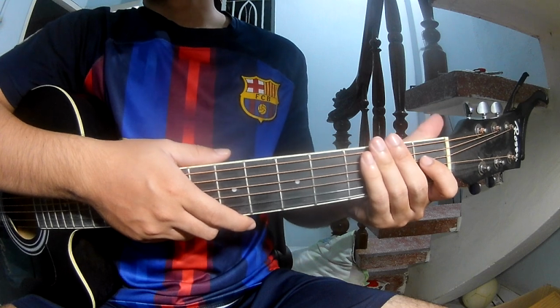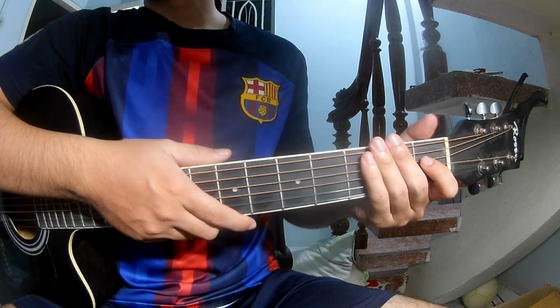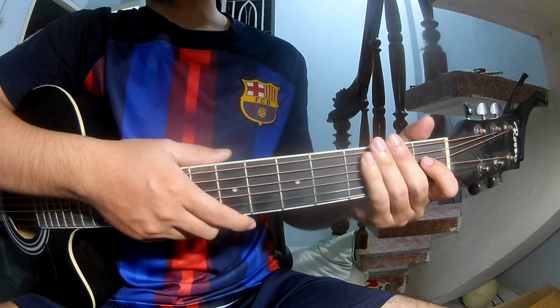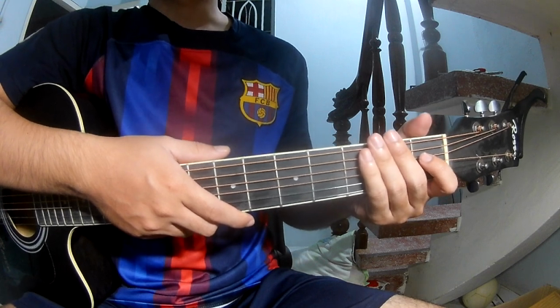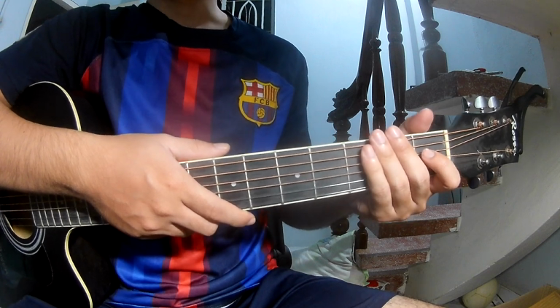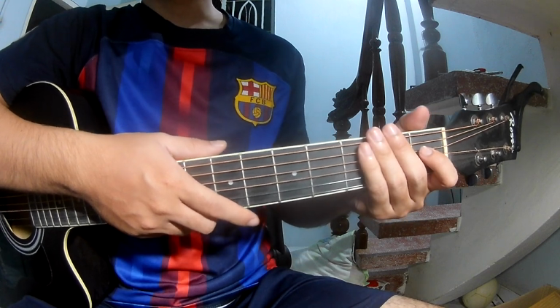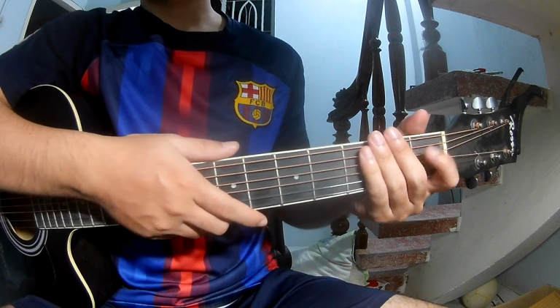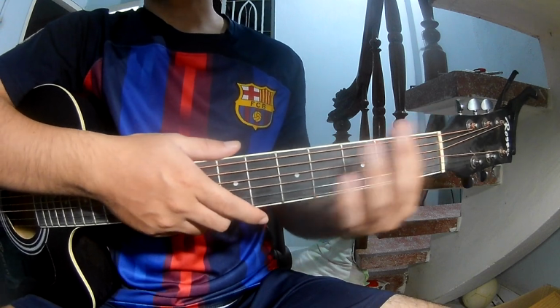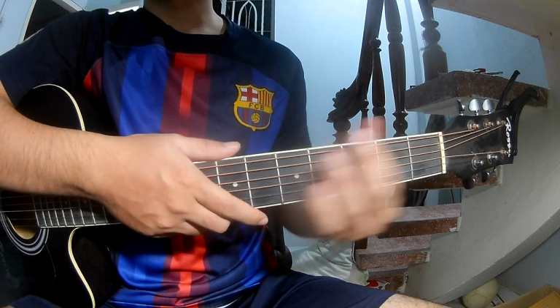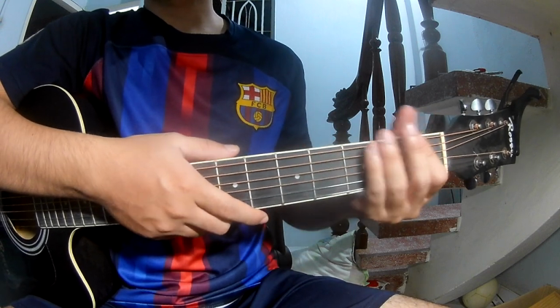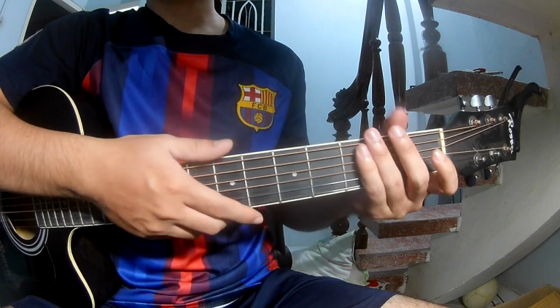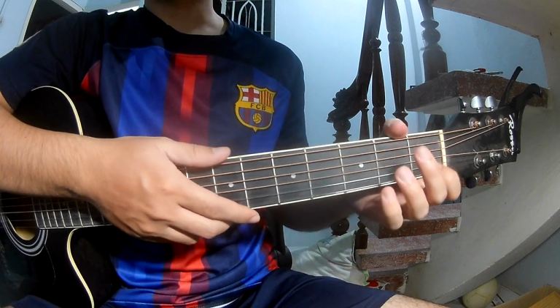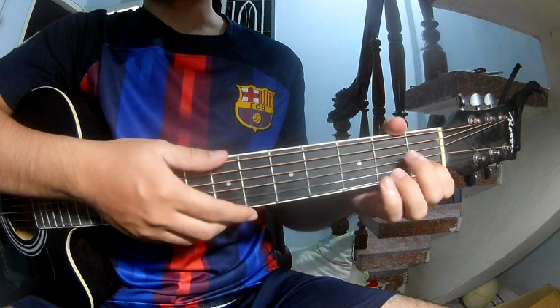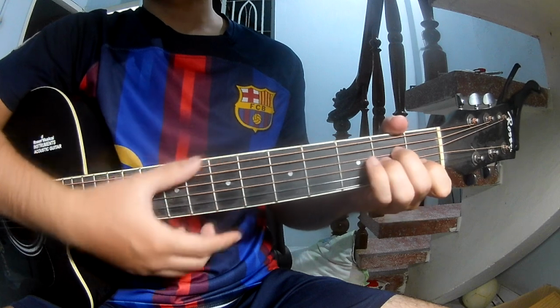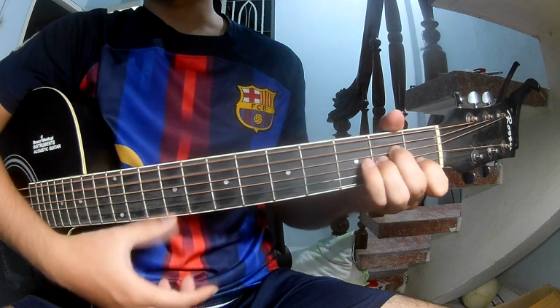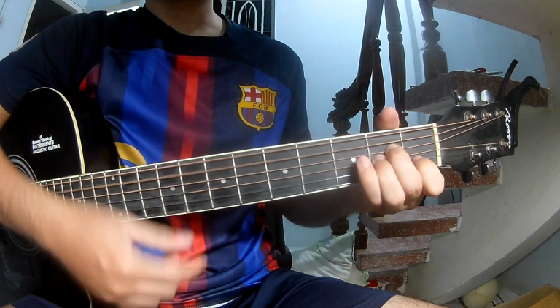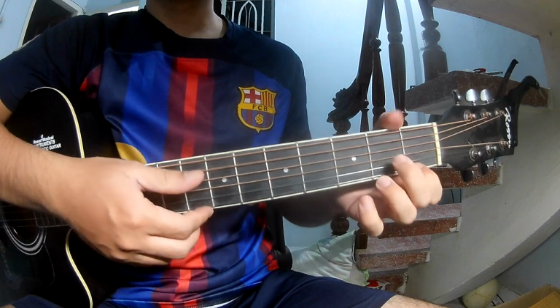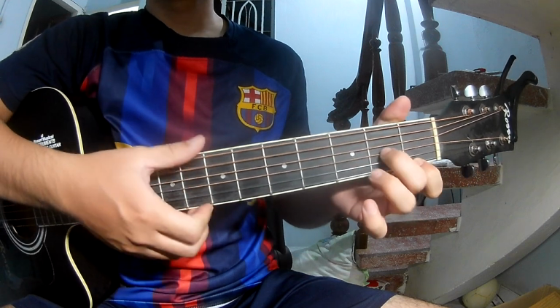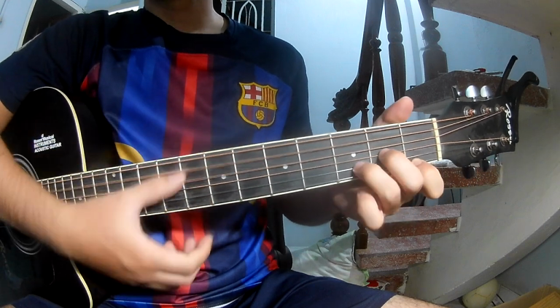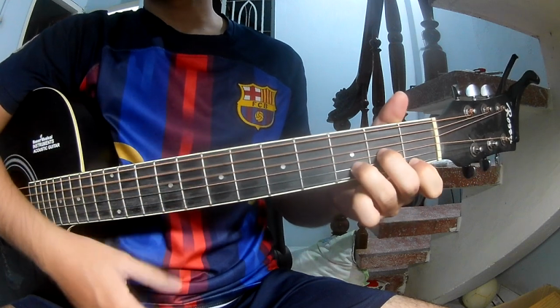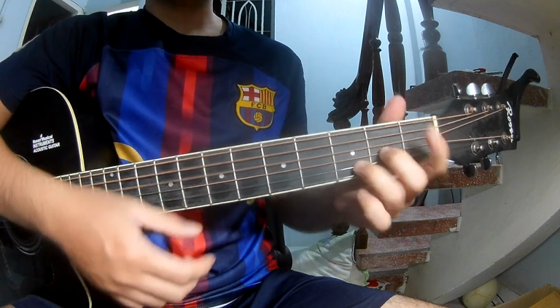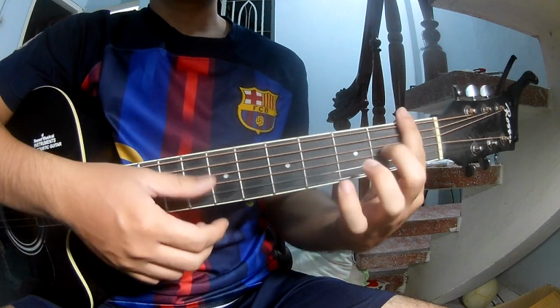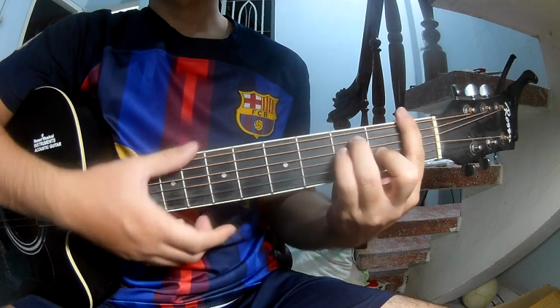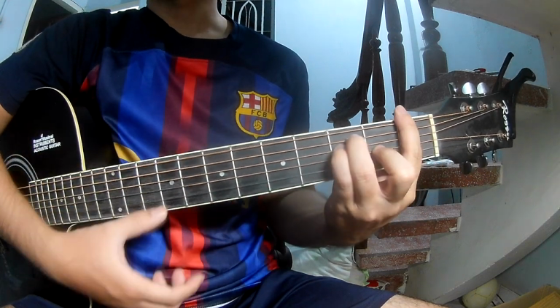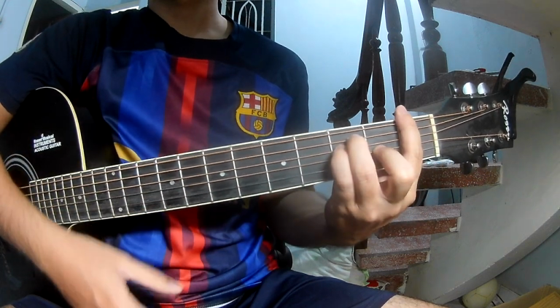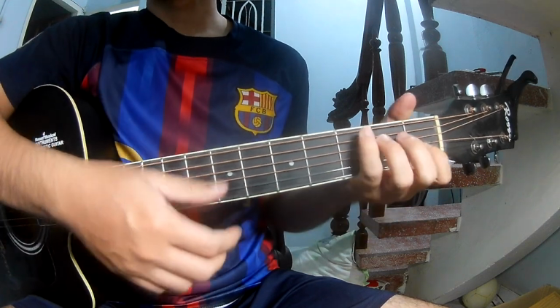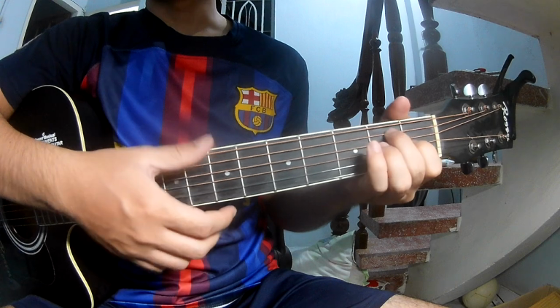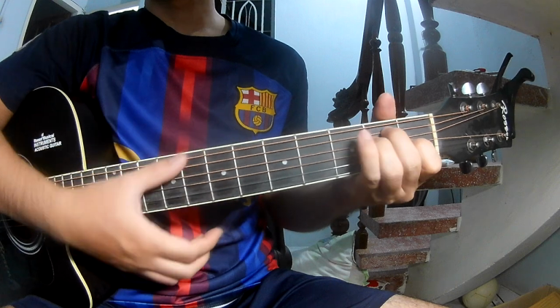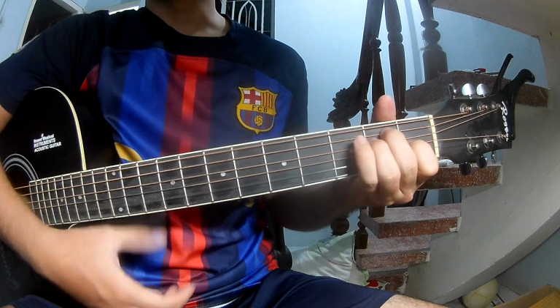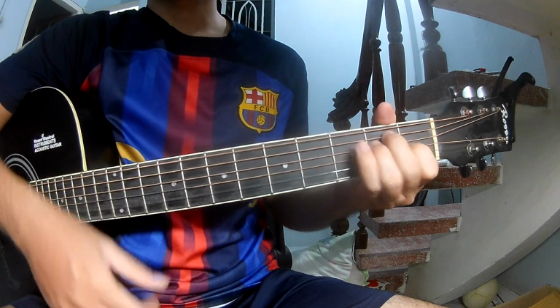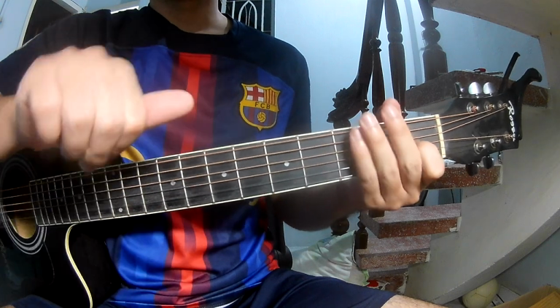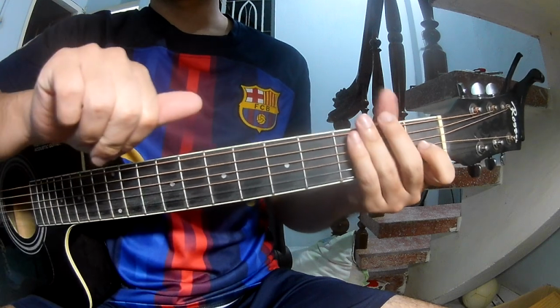You can find the tab called Steph Gibson. First of all, the chords to the song are Am, Em, F, and Em.